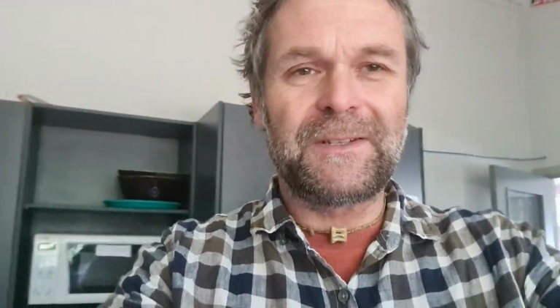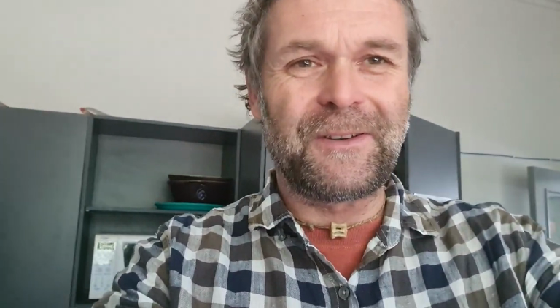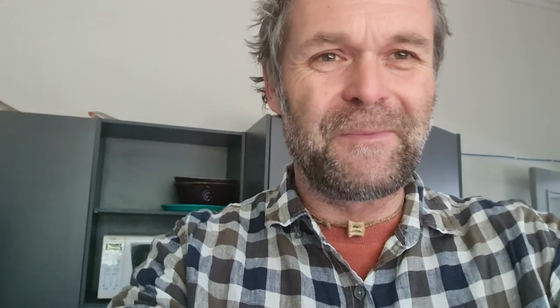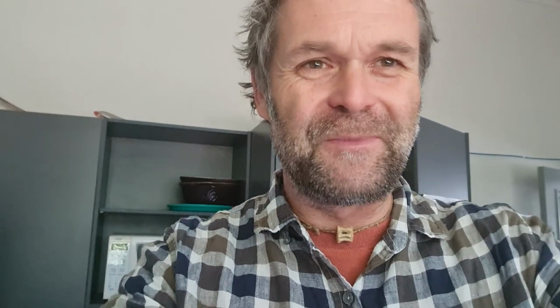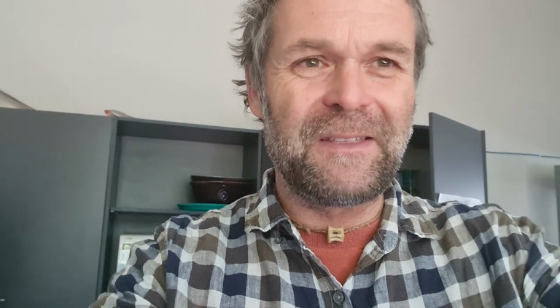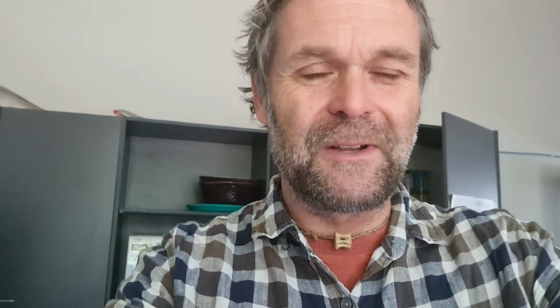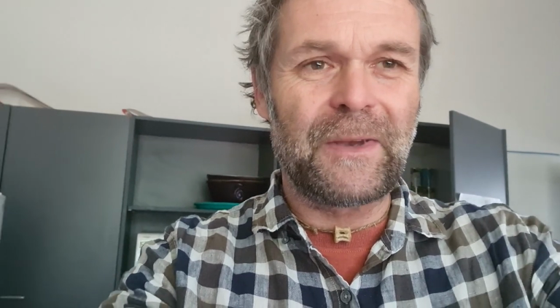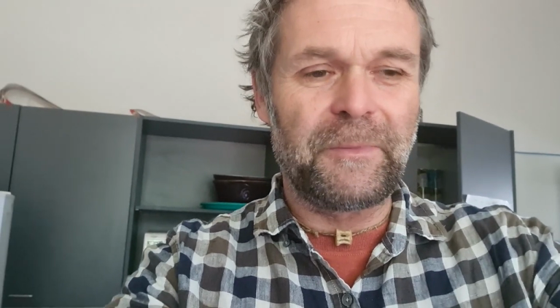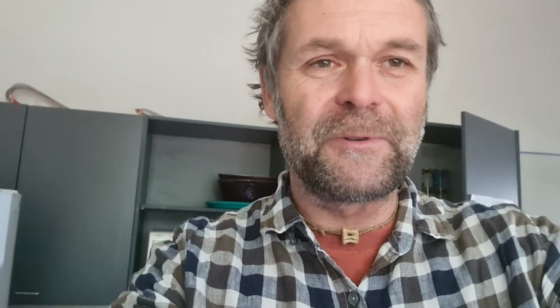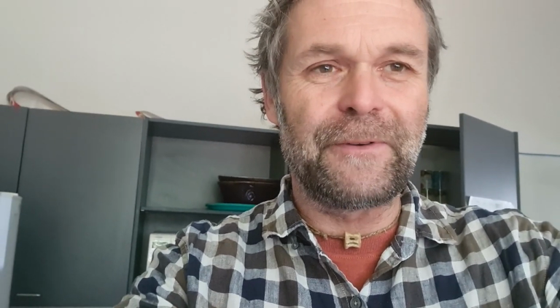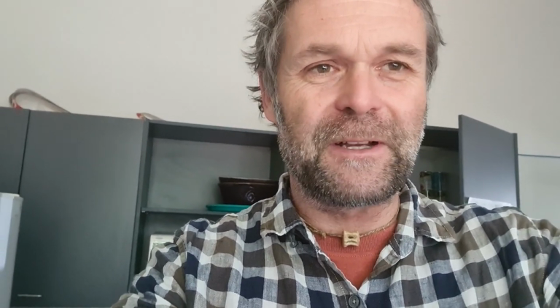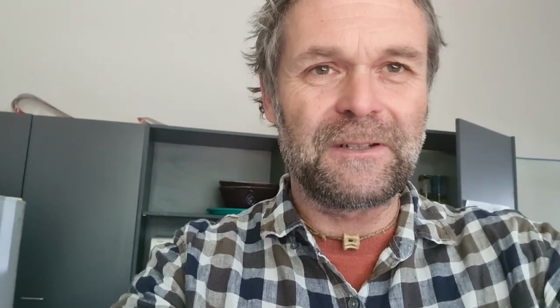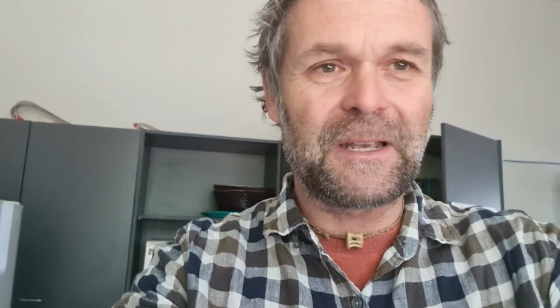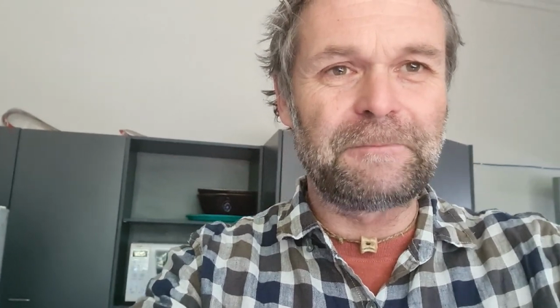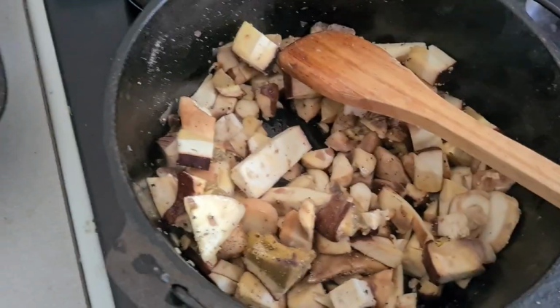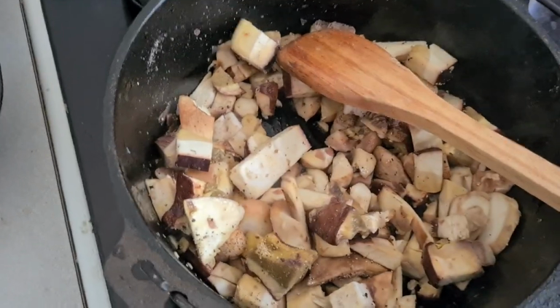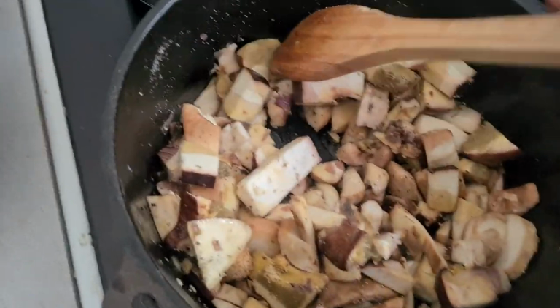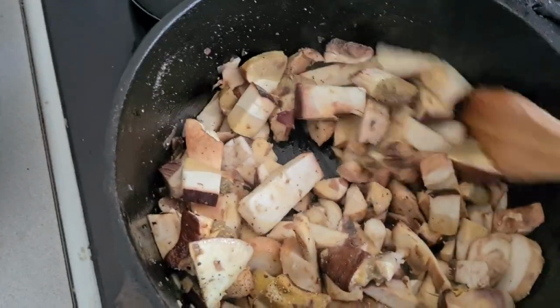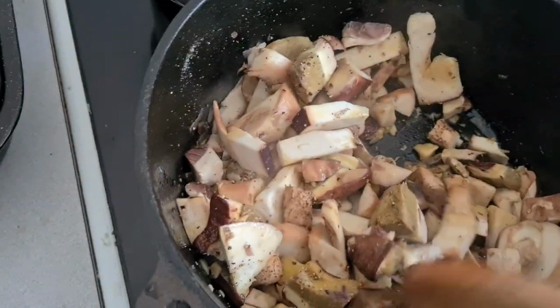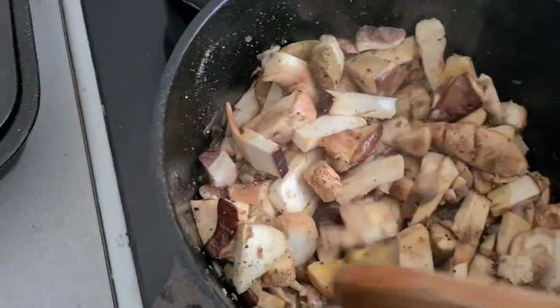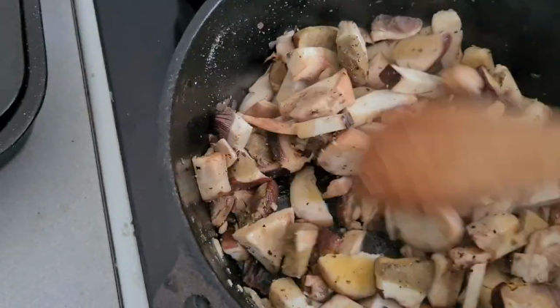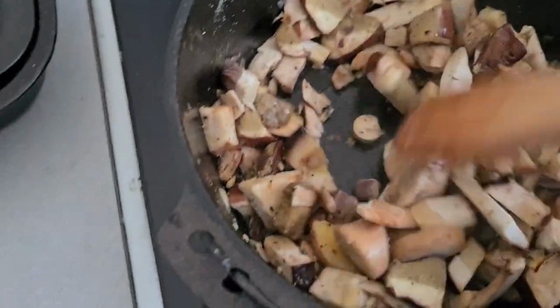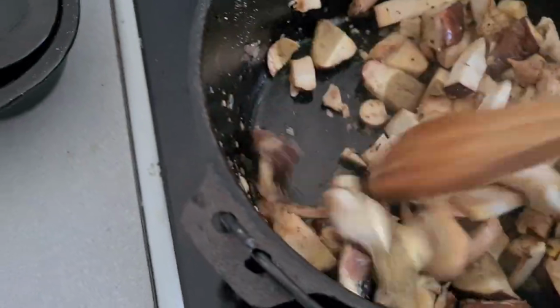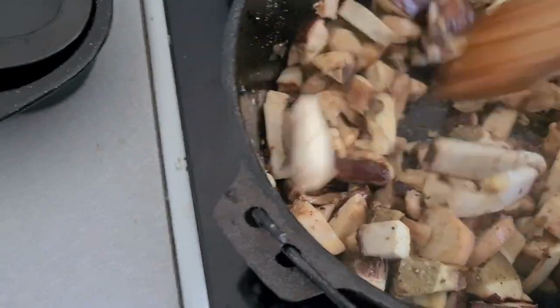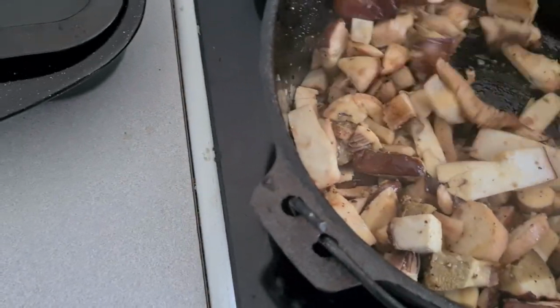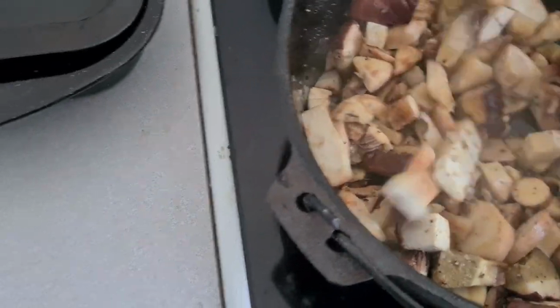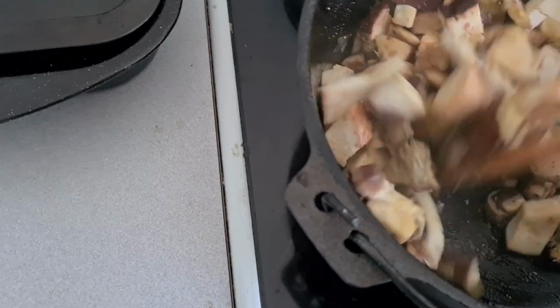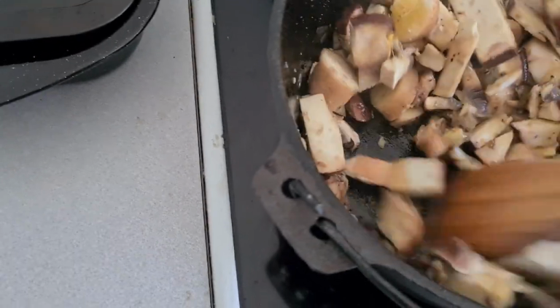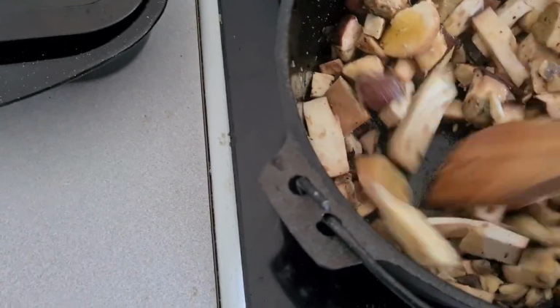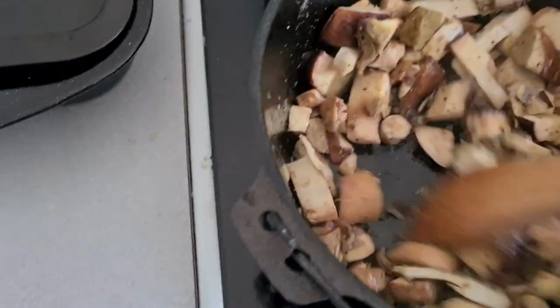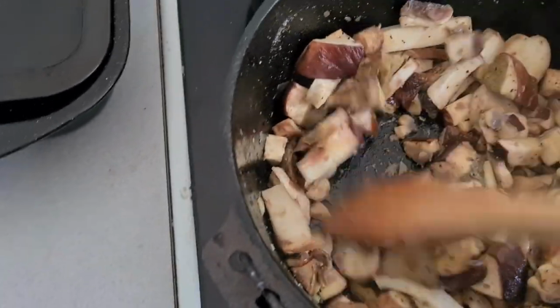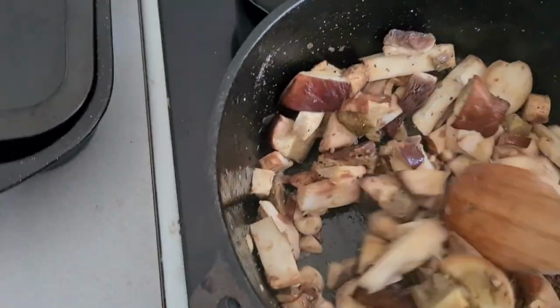I'll come back to you once I've added the mushrooms and then show you the finished product. Okay, so I've just added the mushrooms to the pan - a bit of butter, salt and pepper, garlic - just give them a wee toss around.